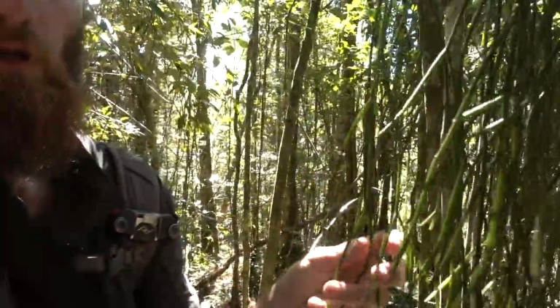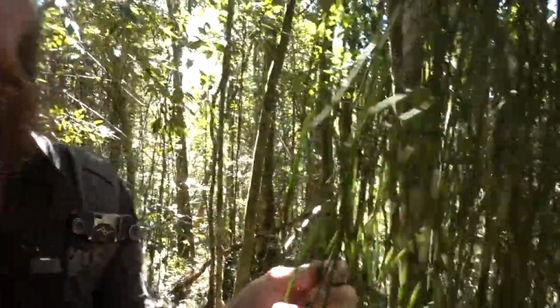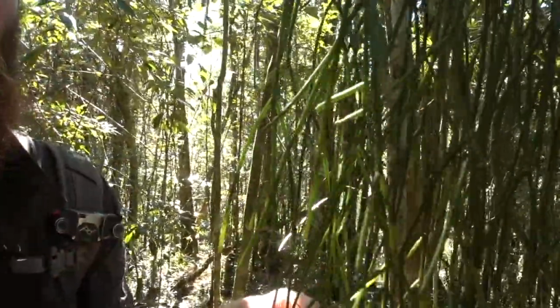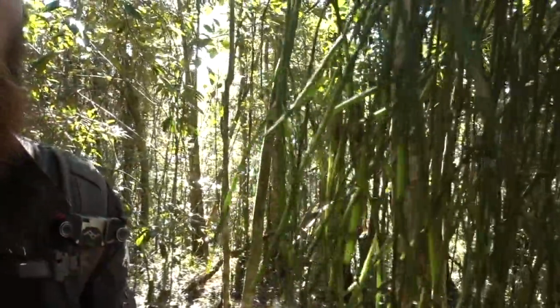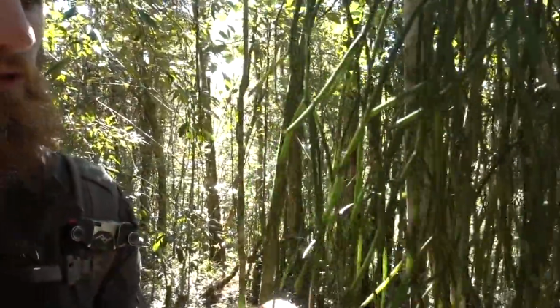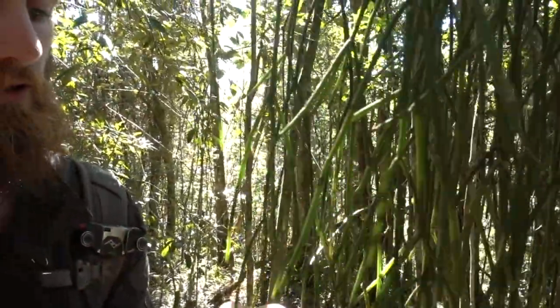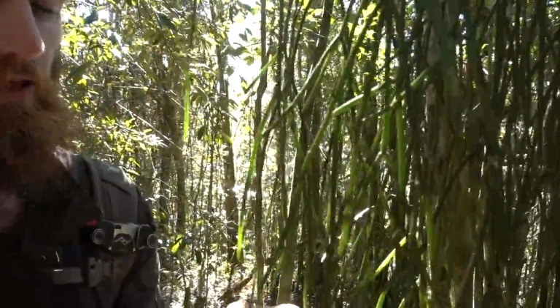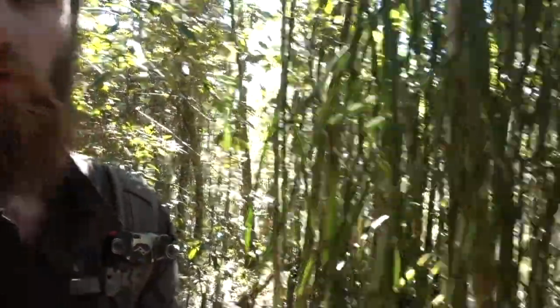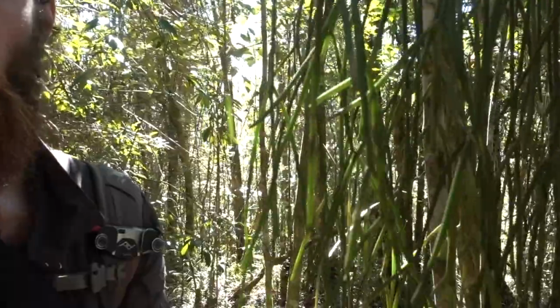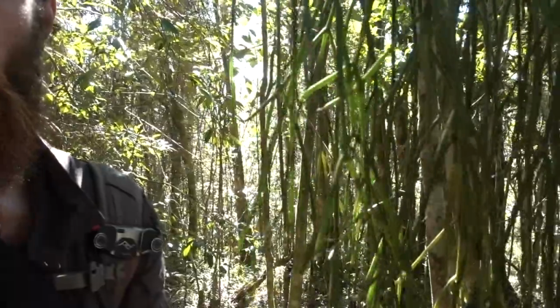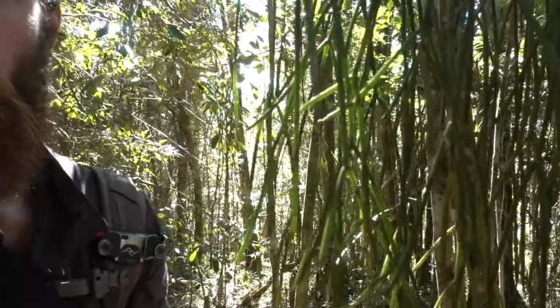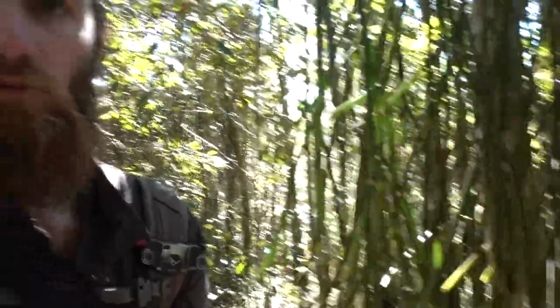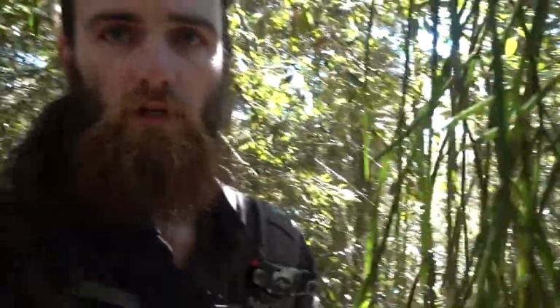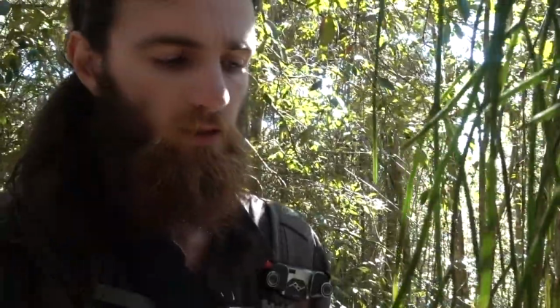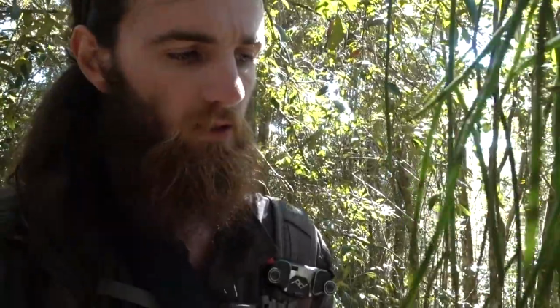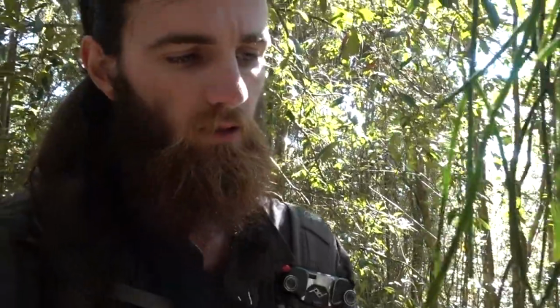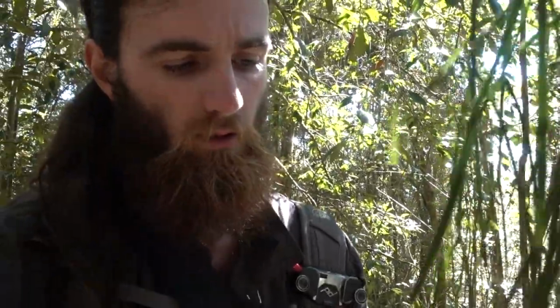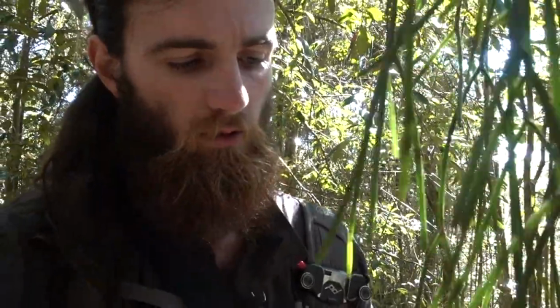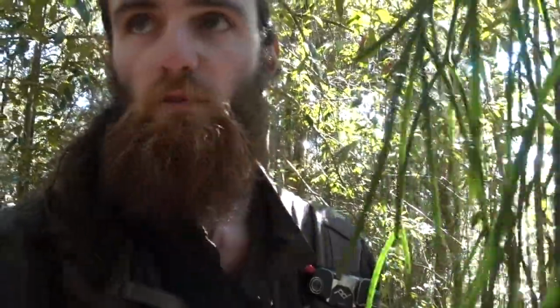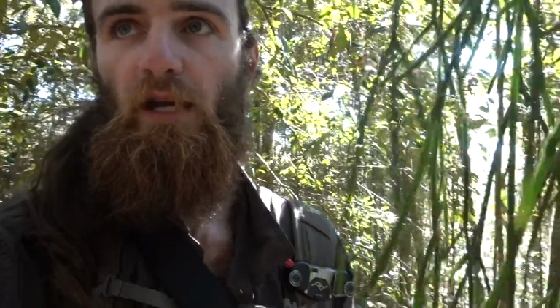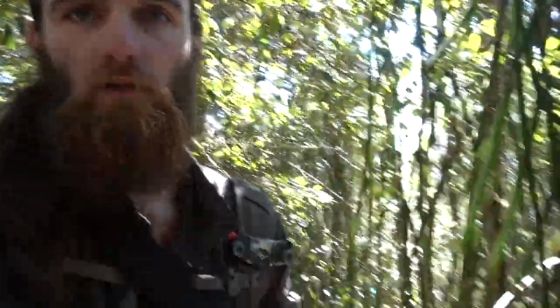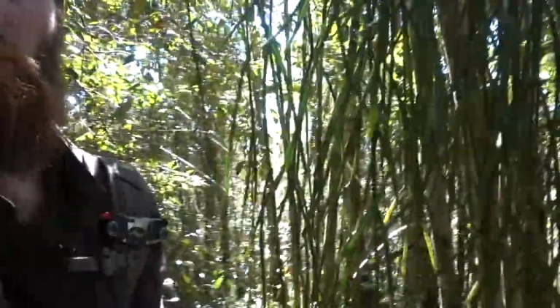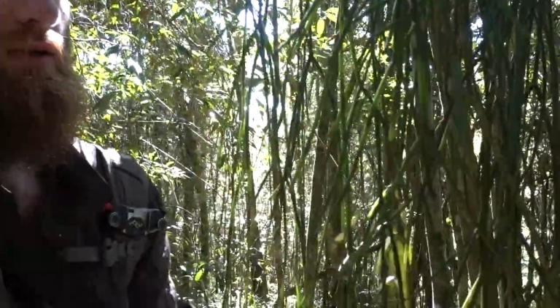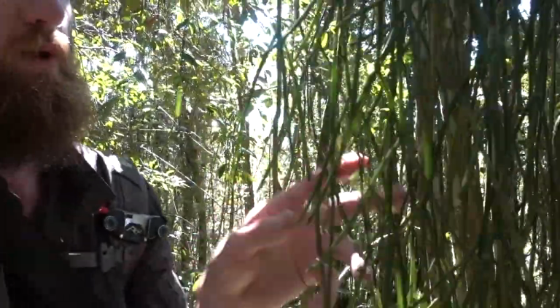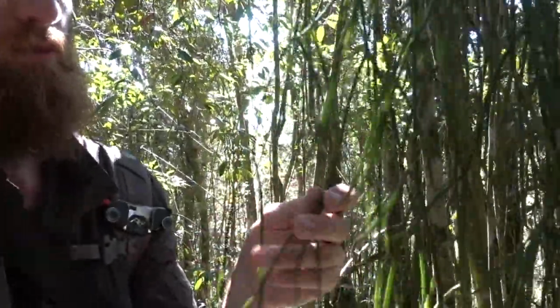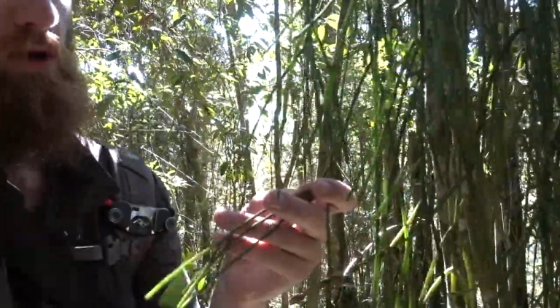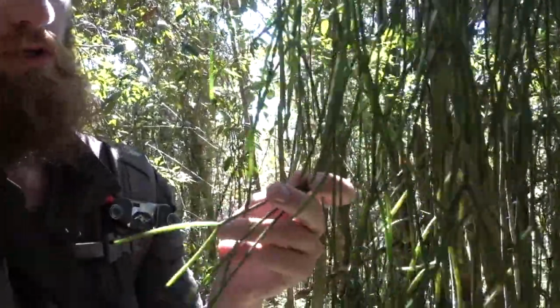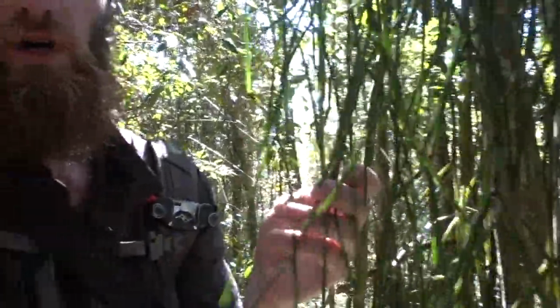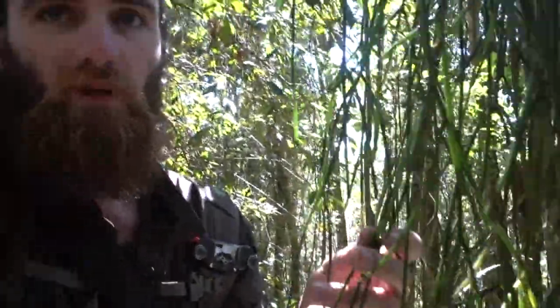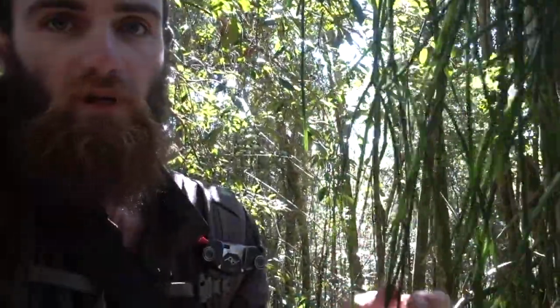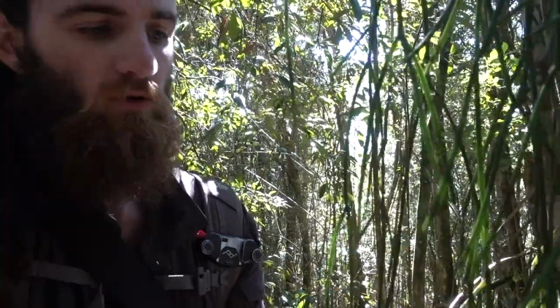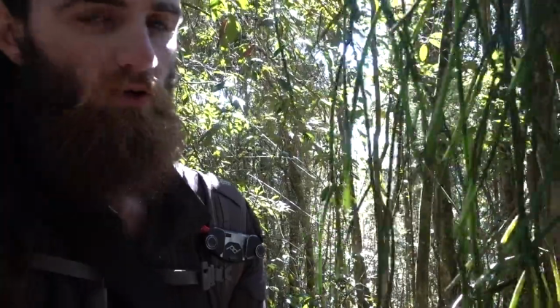Here we have the only species of cactus in Madagascar — the Rhipsalis cactus. The only native species of cactus. It has no spines and it grows in the wet jungle.